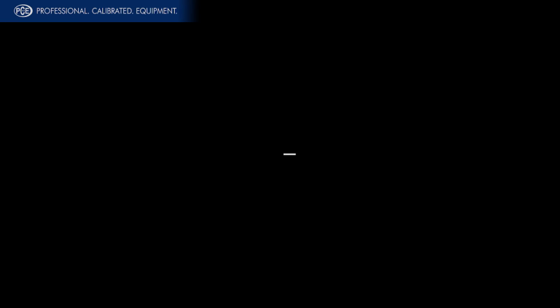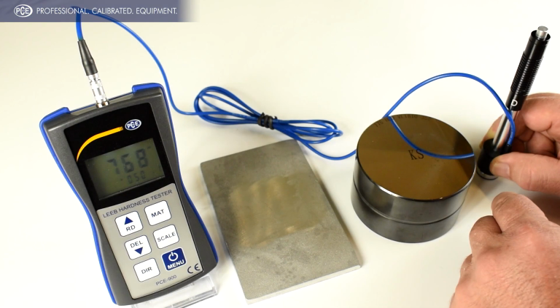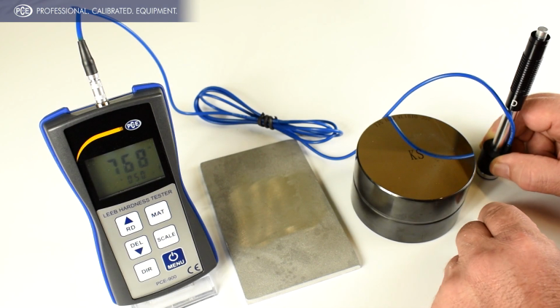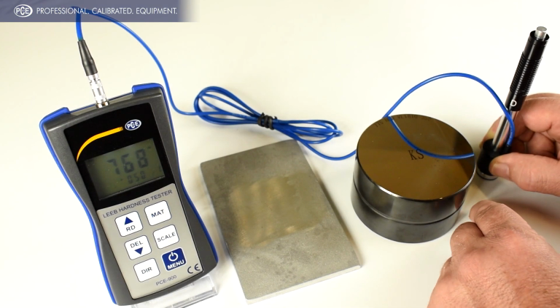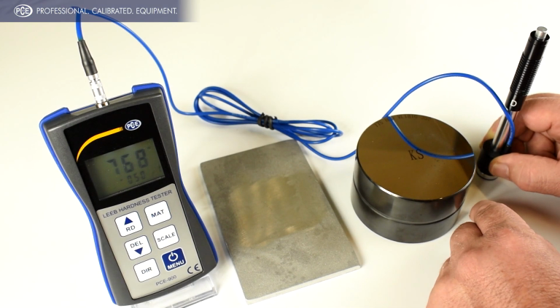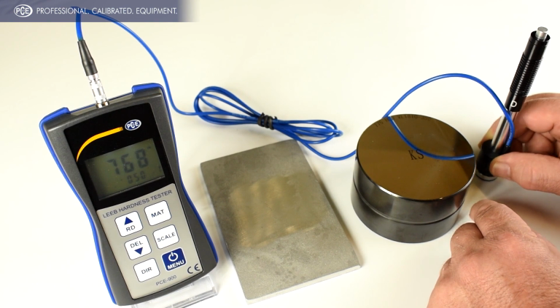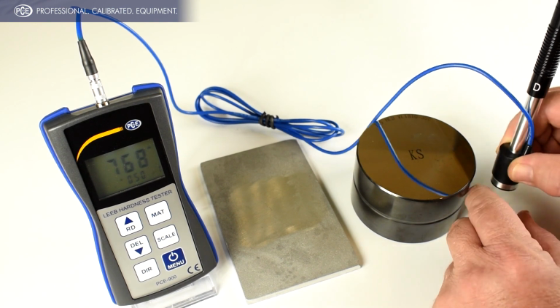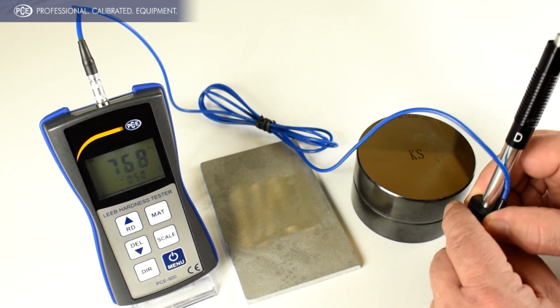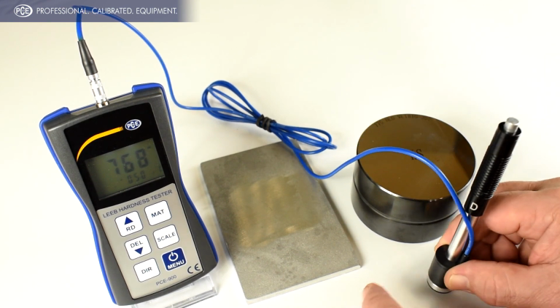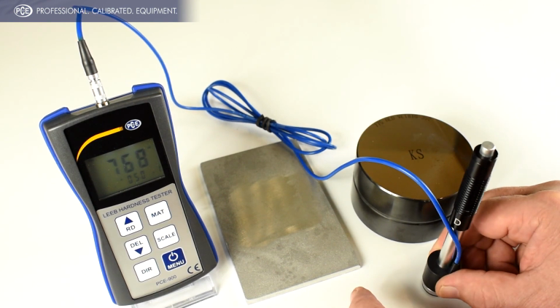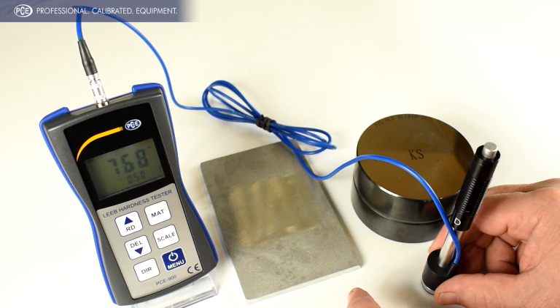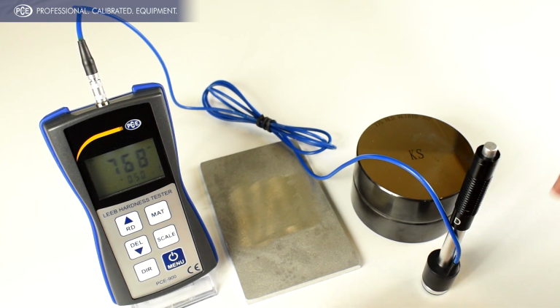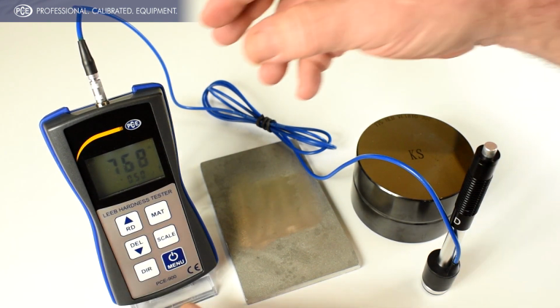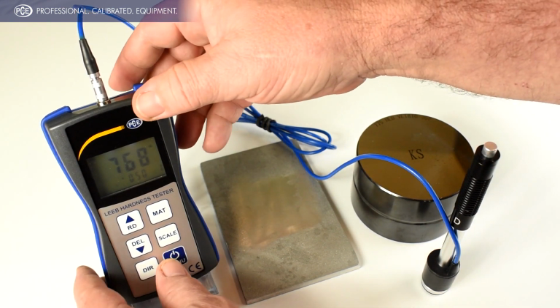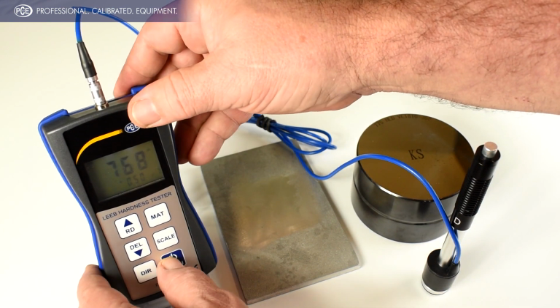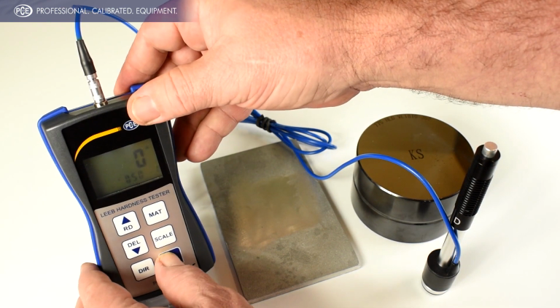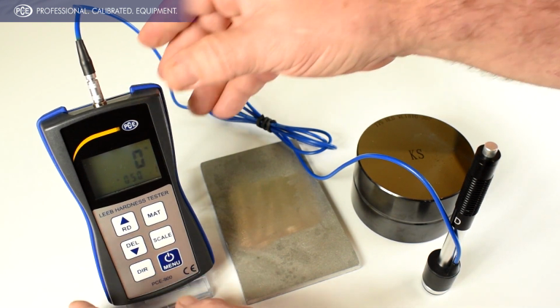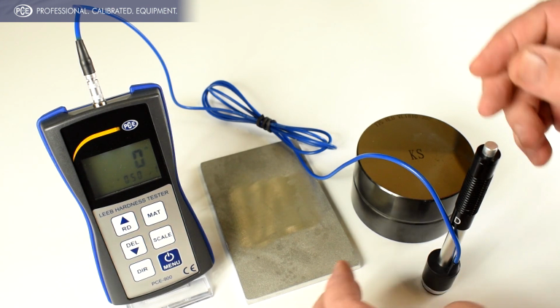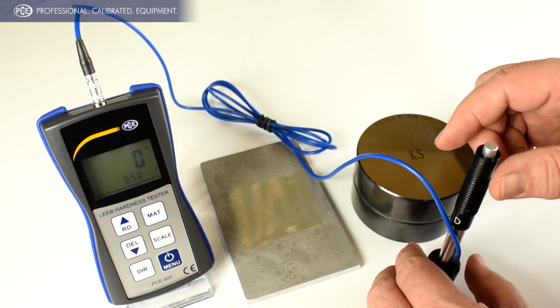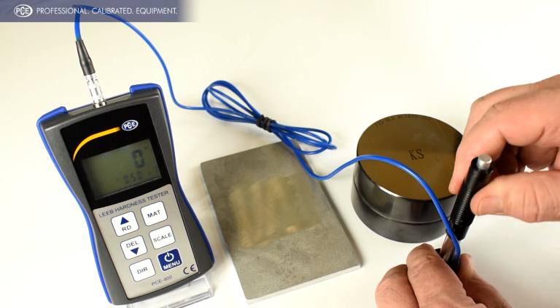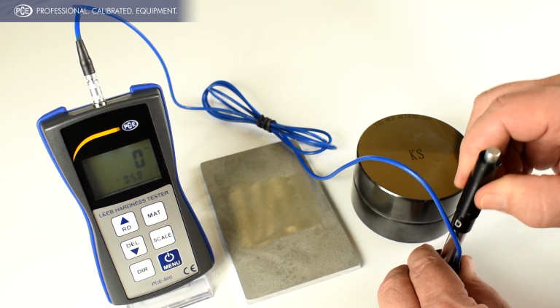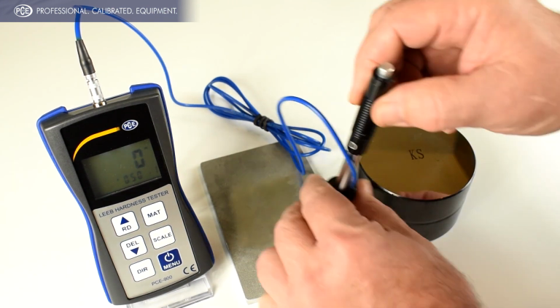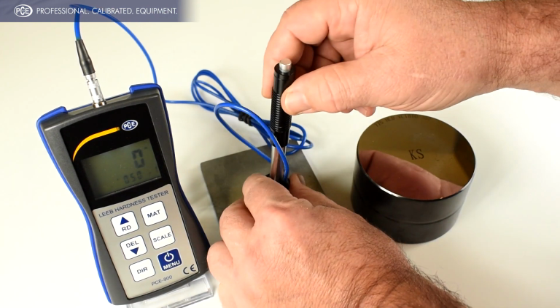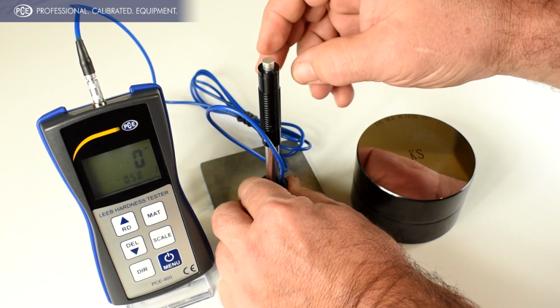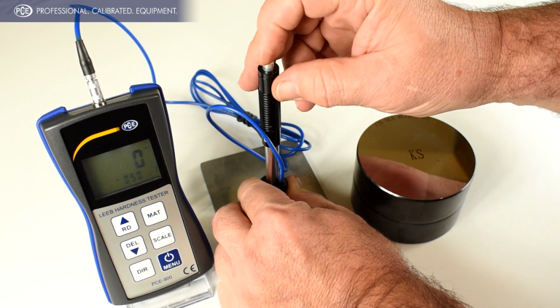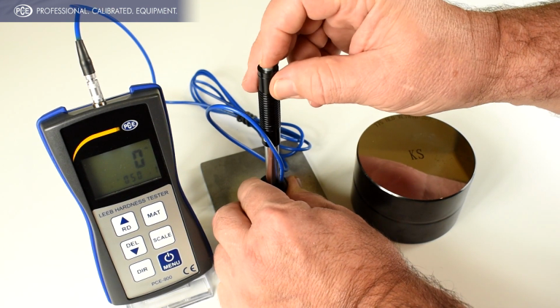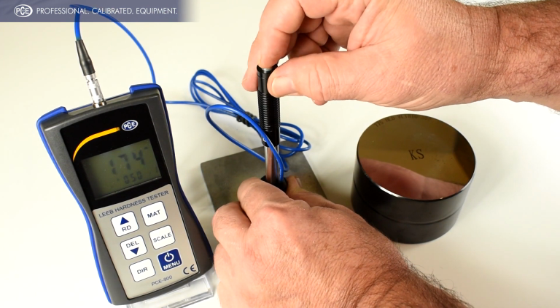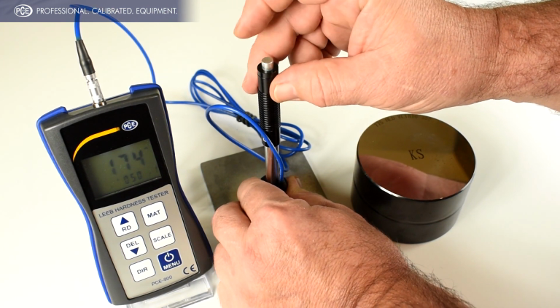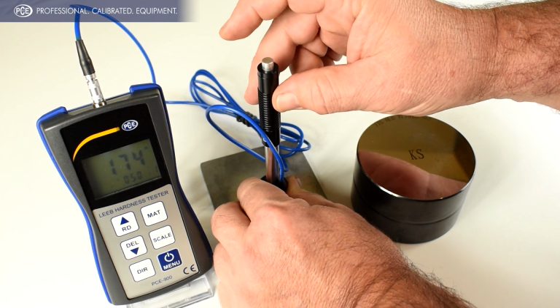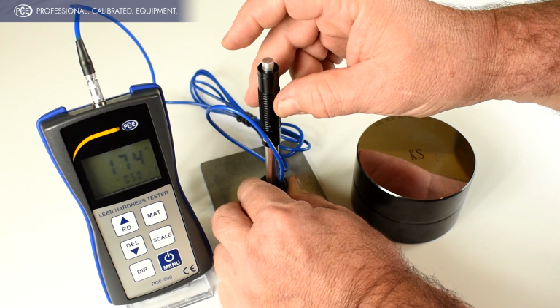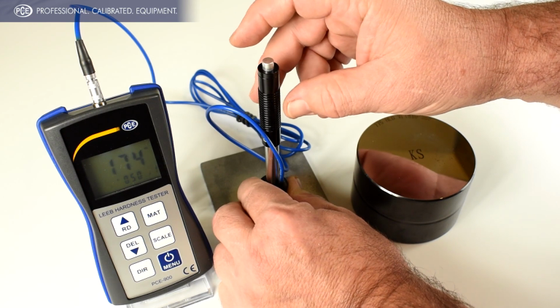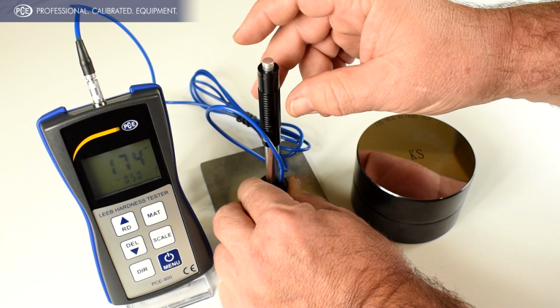So now we'll measure this piece of aluminum, but first let me take it out of CAL mode, simply pushing that button. 174.